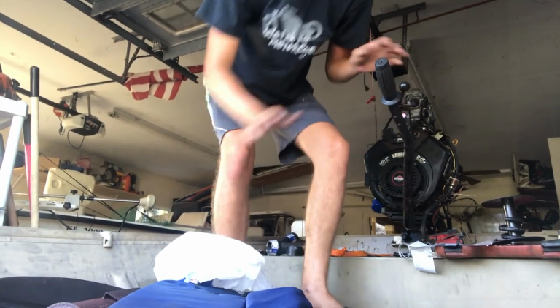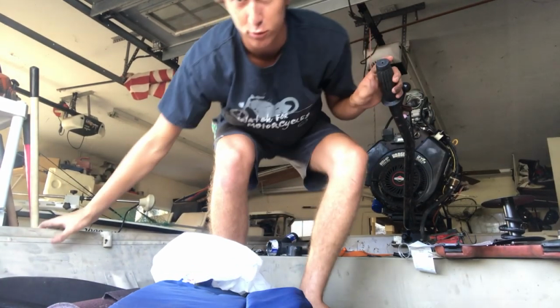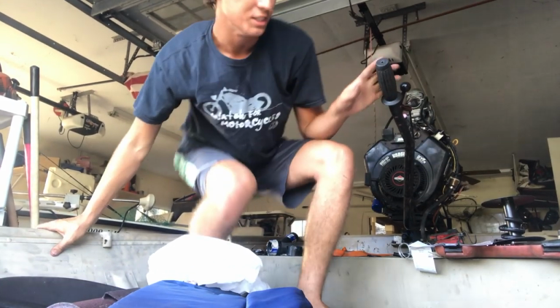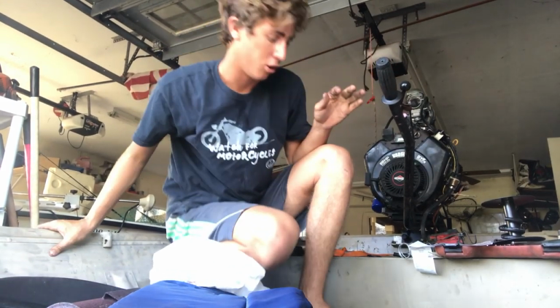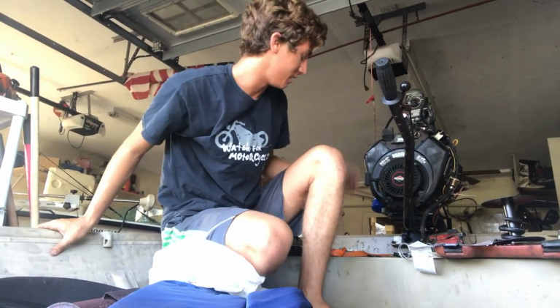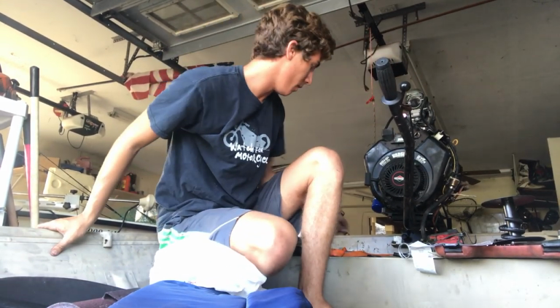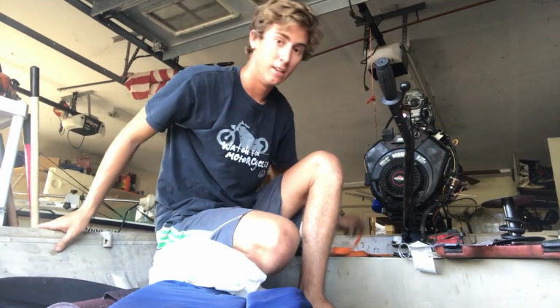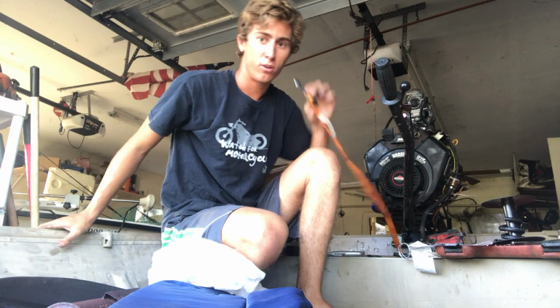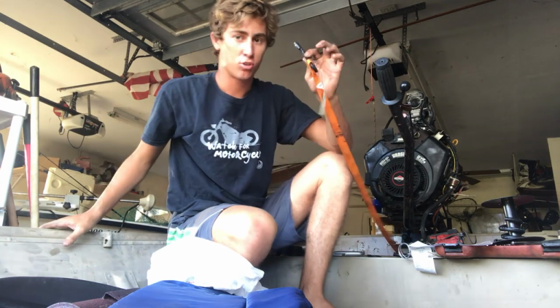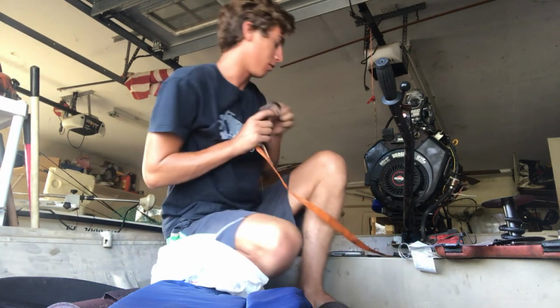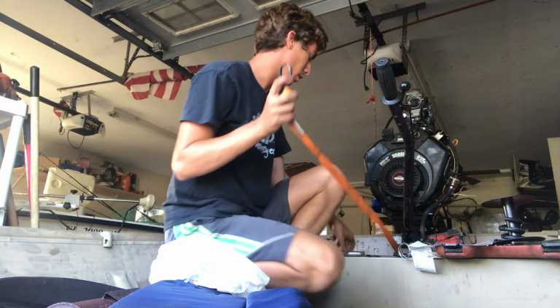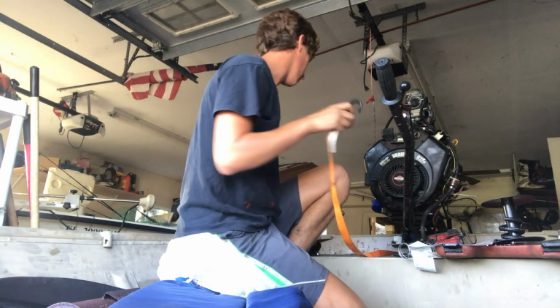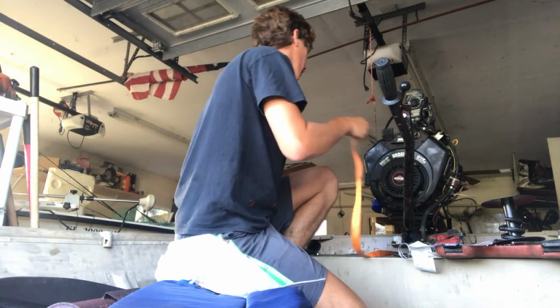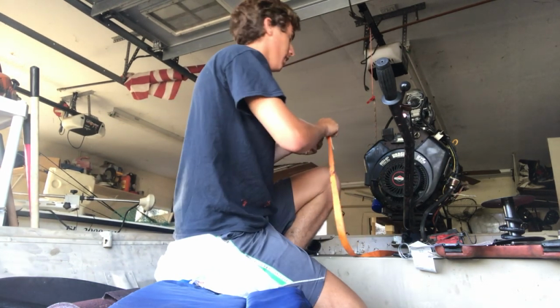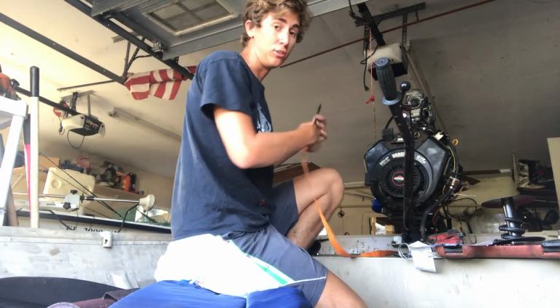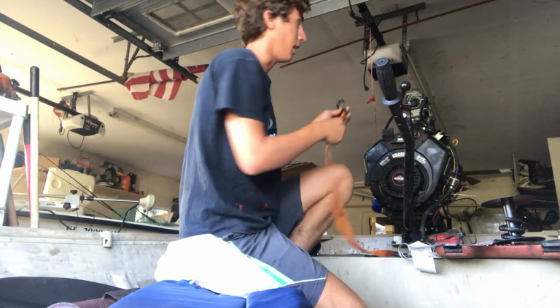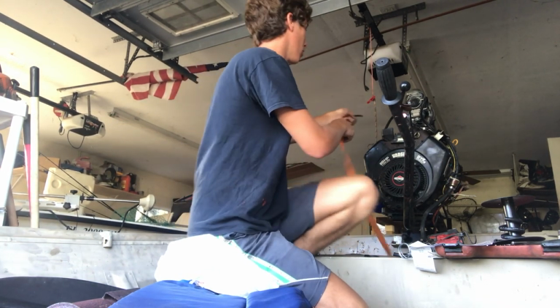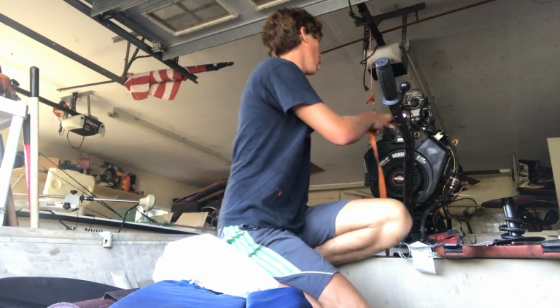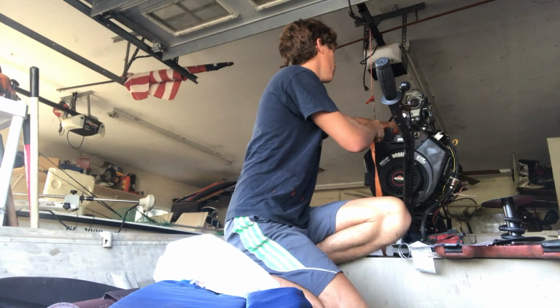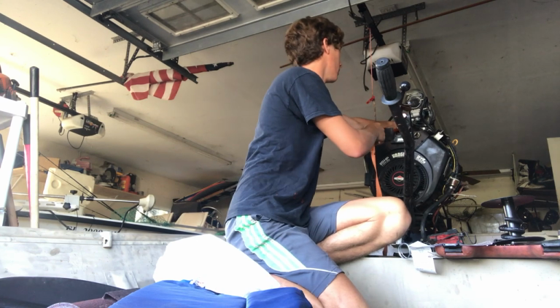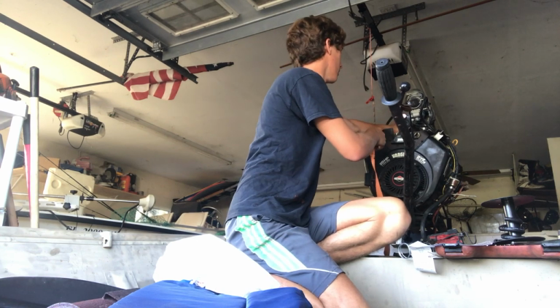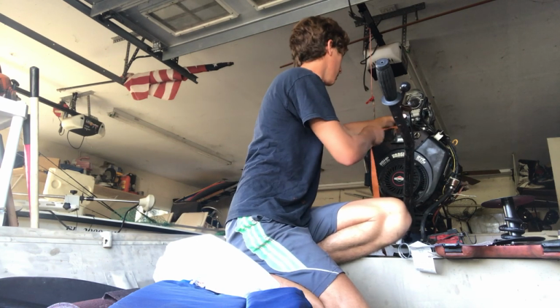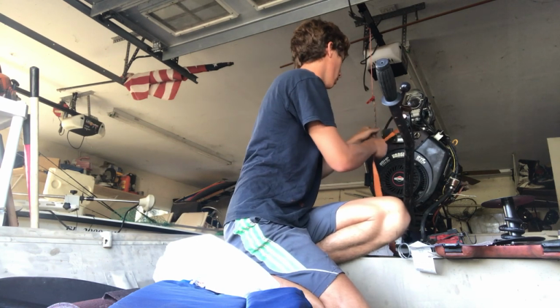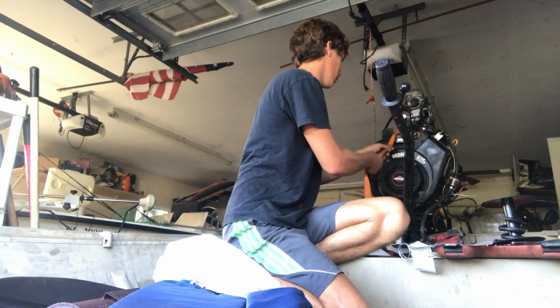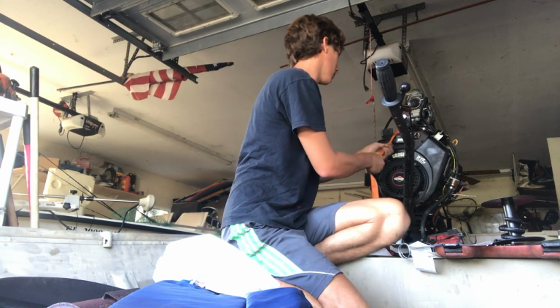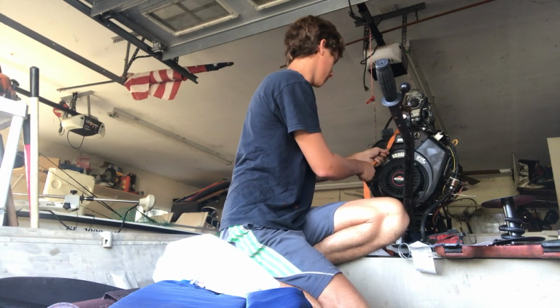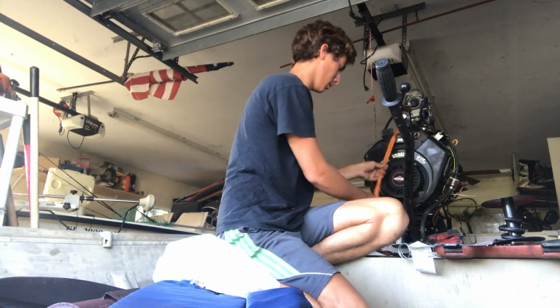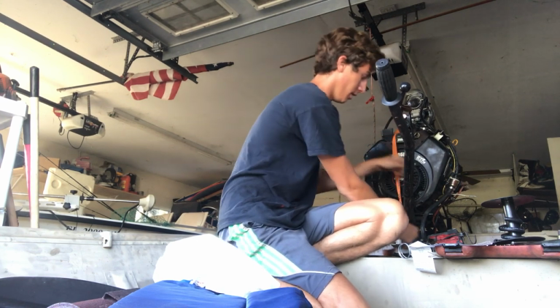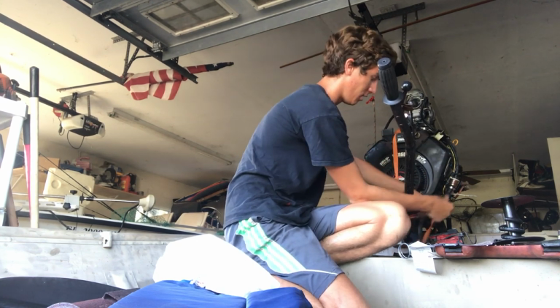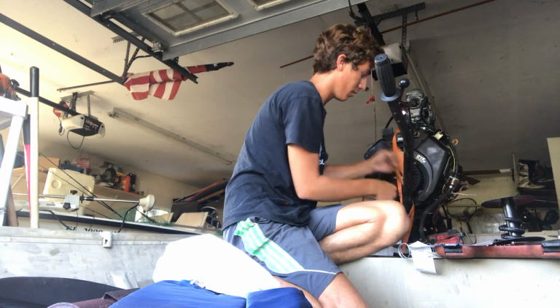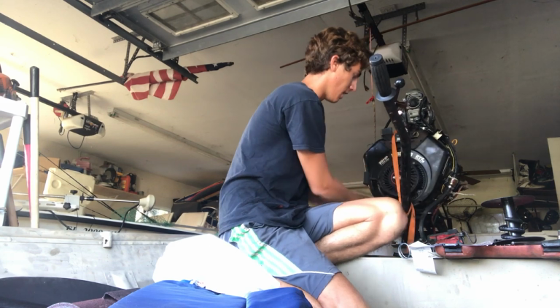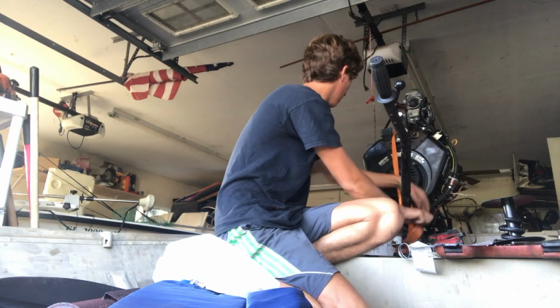Alright, that was with the wastegate open. Now we're going to use our strap here to close the wastegate and use the other hand to partially block the carb intake because she's running a wee bit lean — just see what kind of sounds we can get.